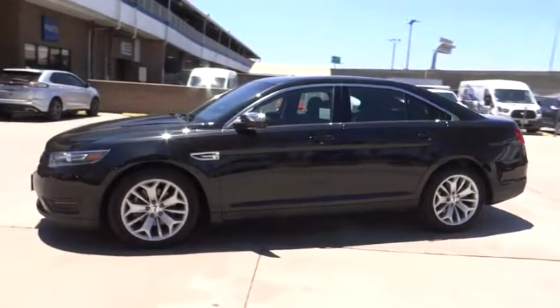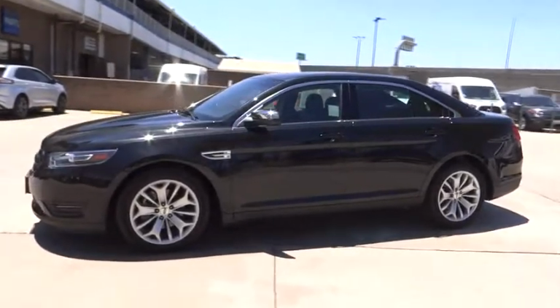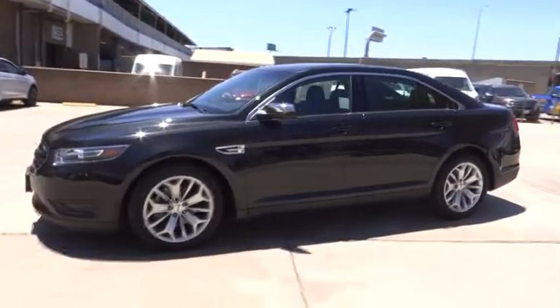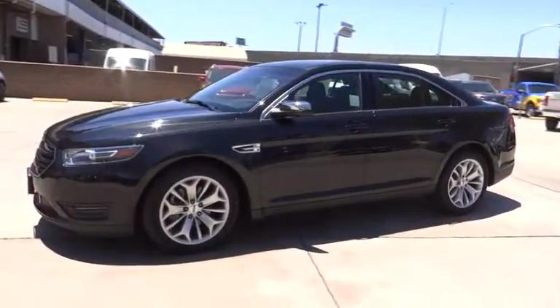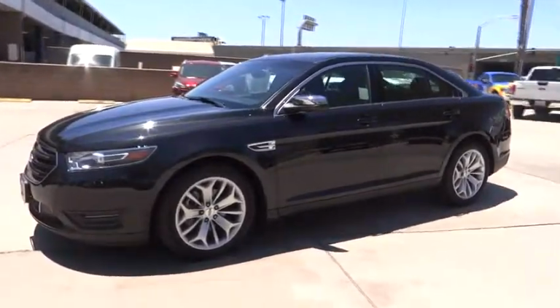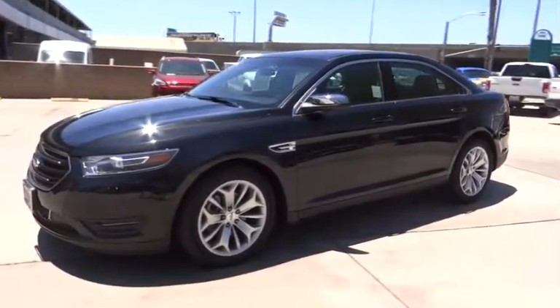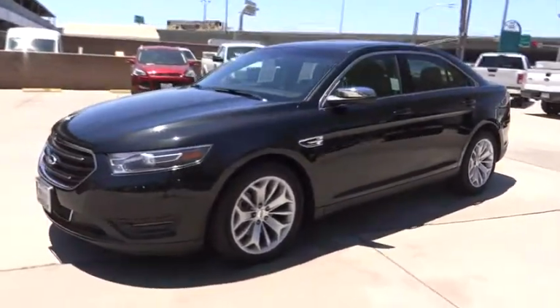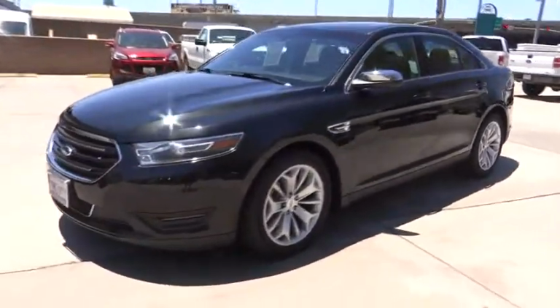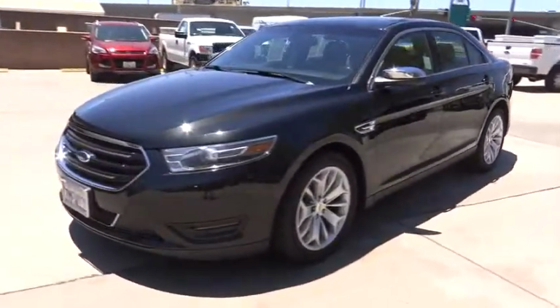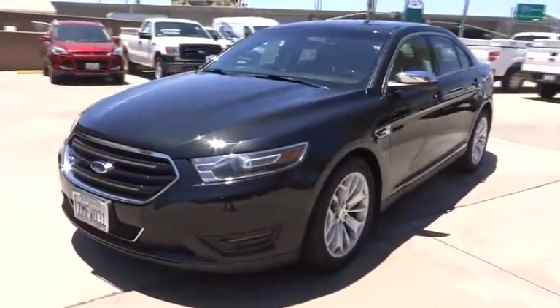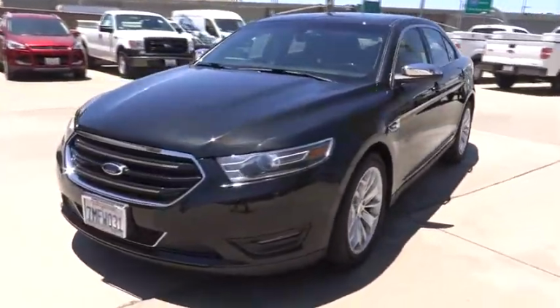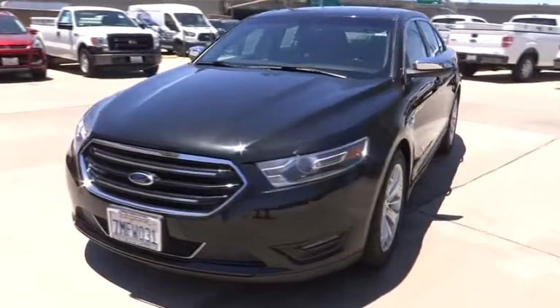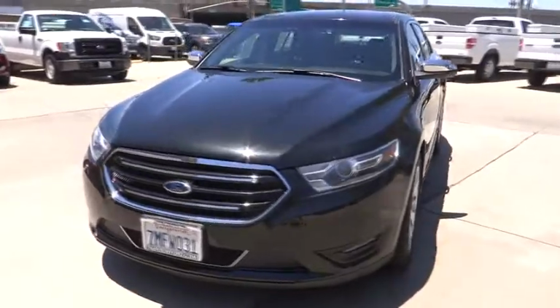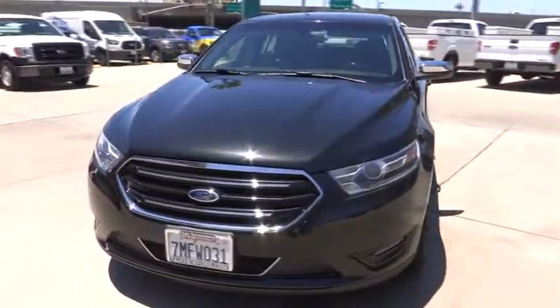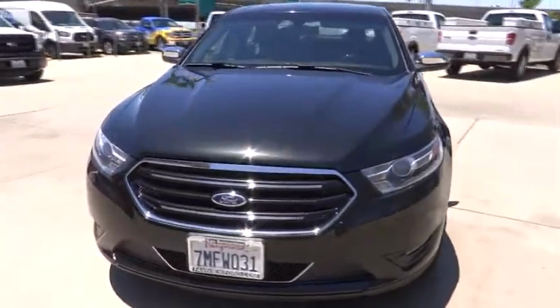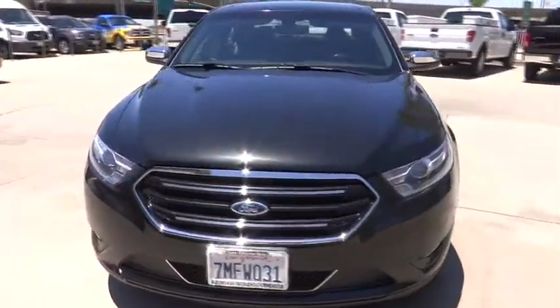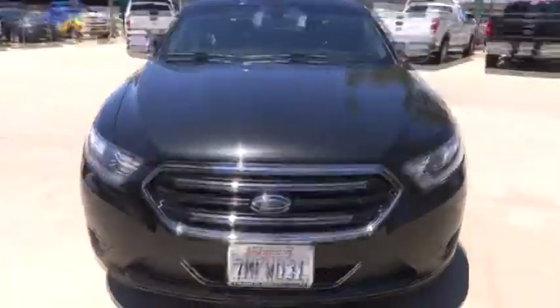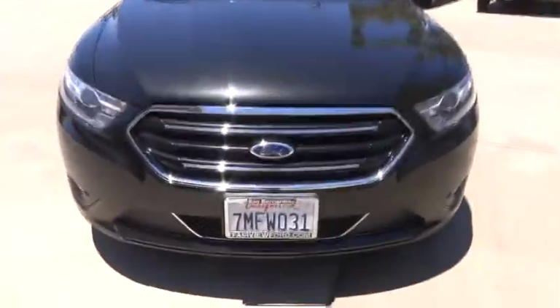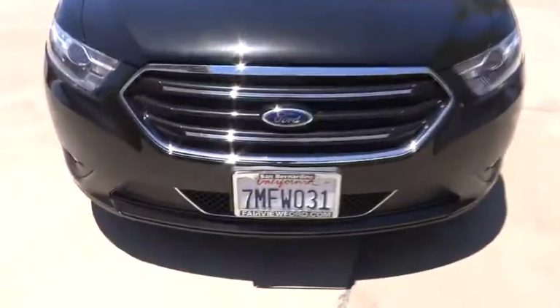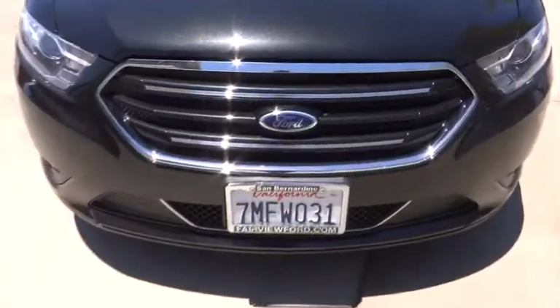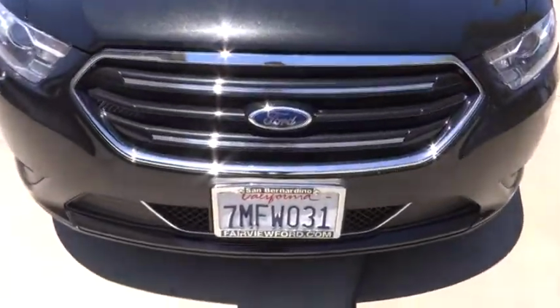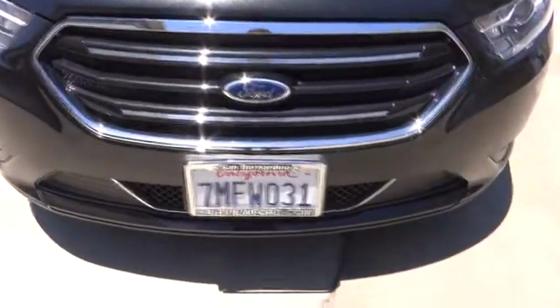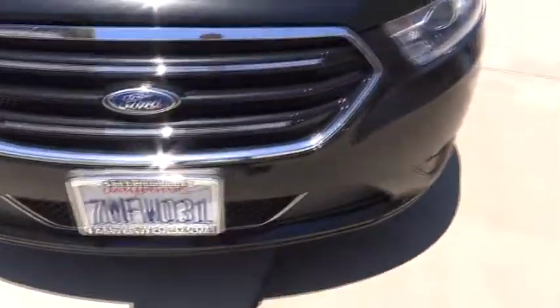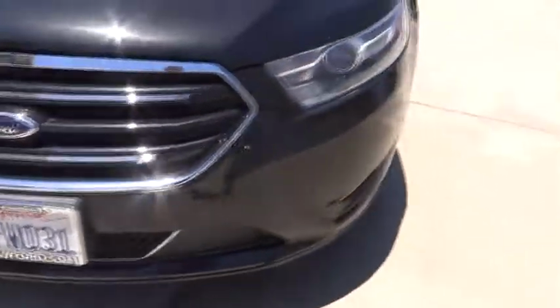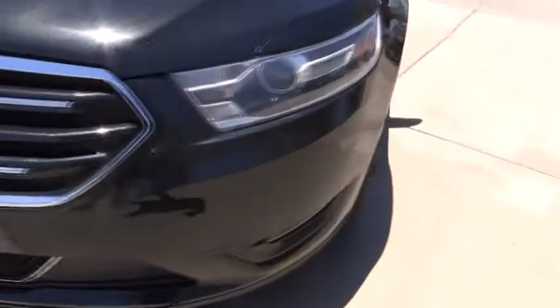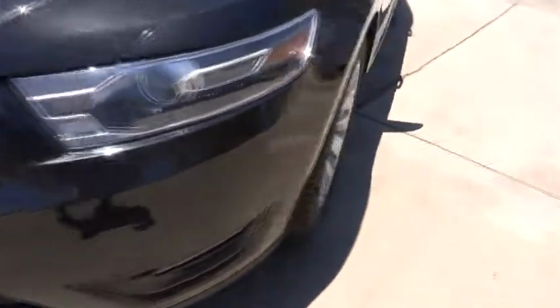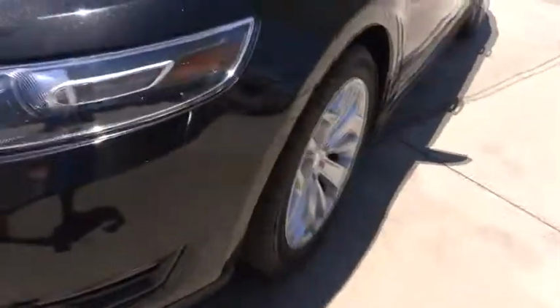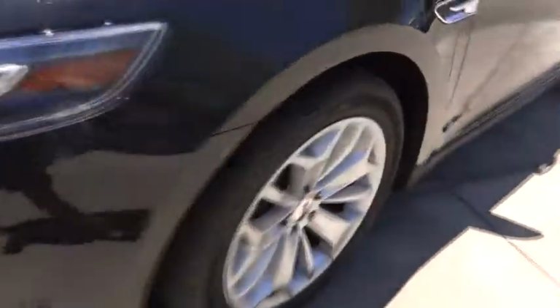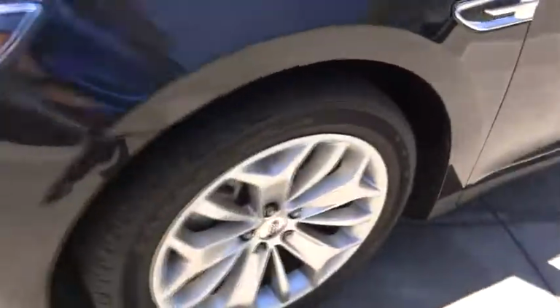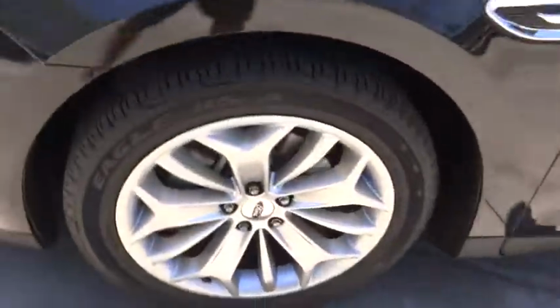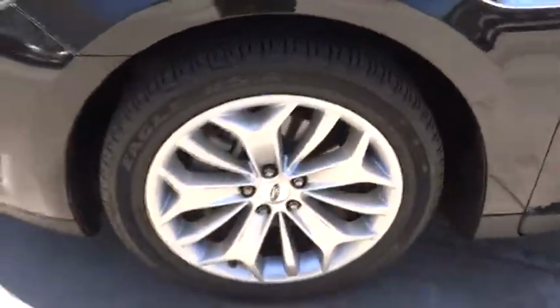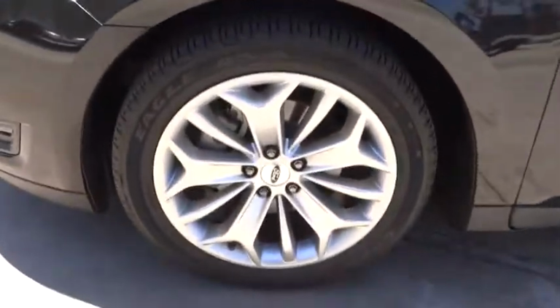Leather wrapped steering wheel, Bluetooth, adjustable steering wheel, power steering, floor mat, auto dimming rear view mirror, aluminum wheels, cruise control, keyless start, four wheel disc brakes, universal garage door opener.